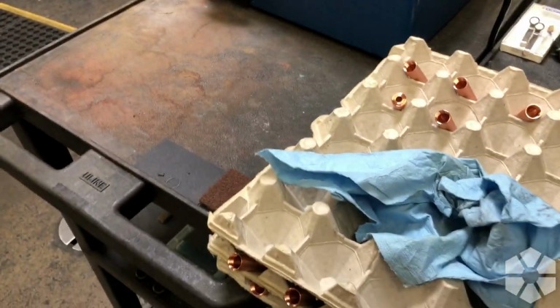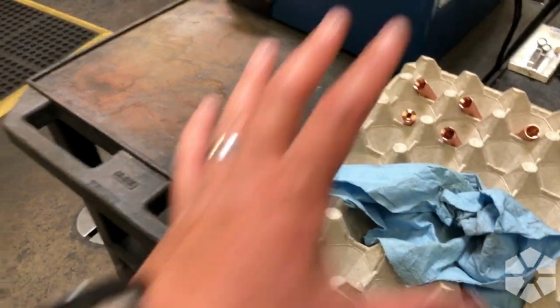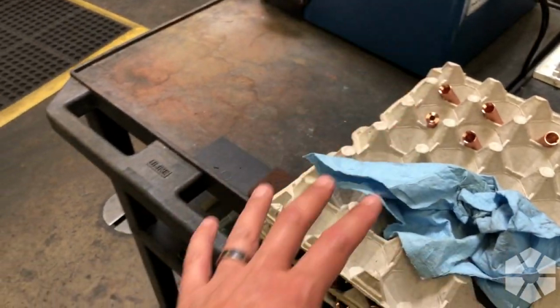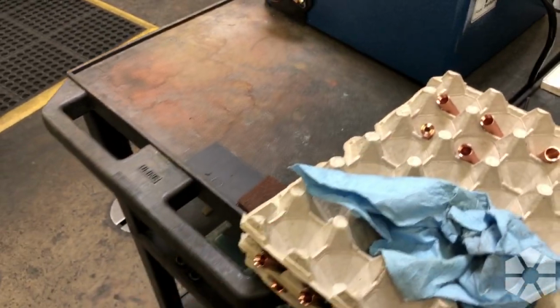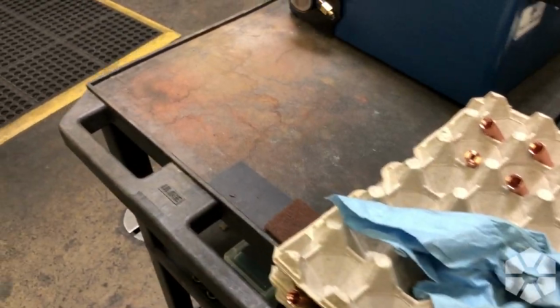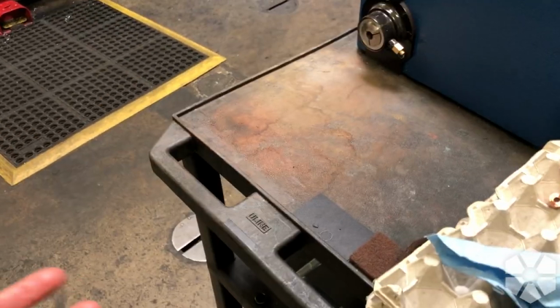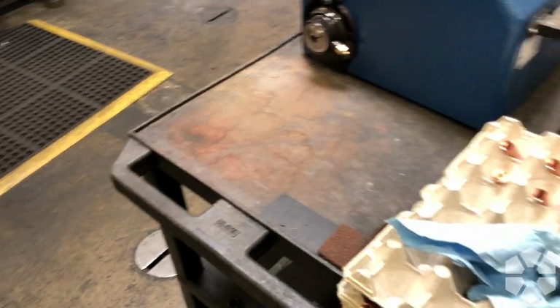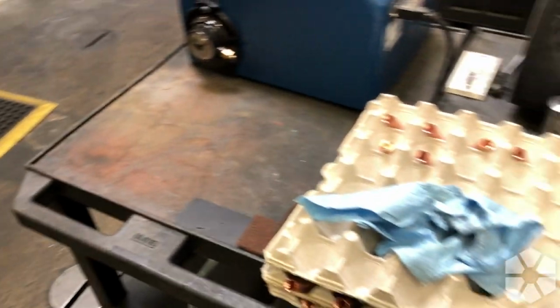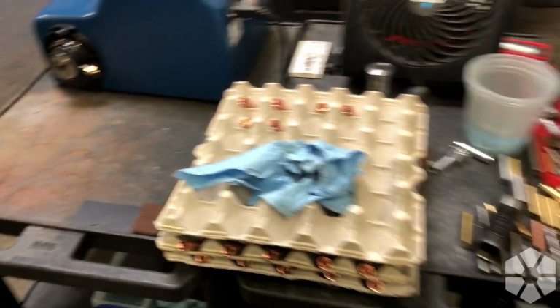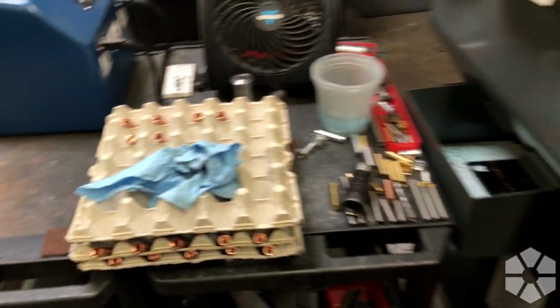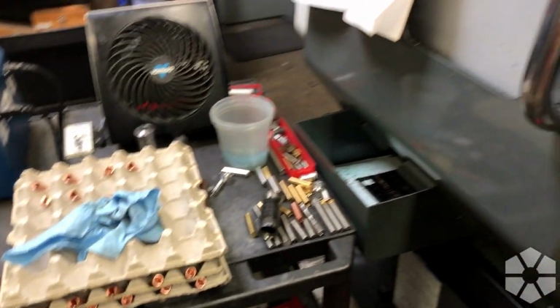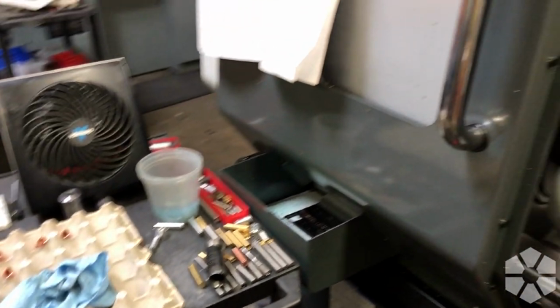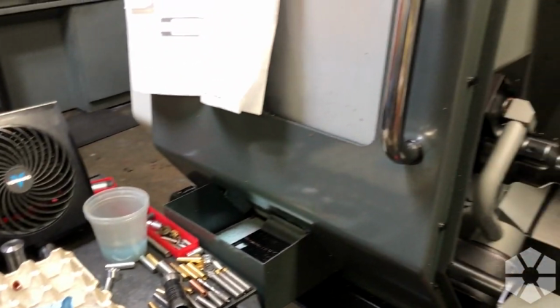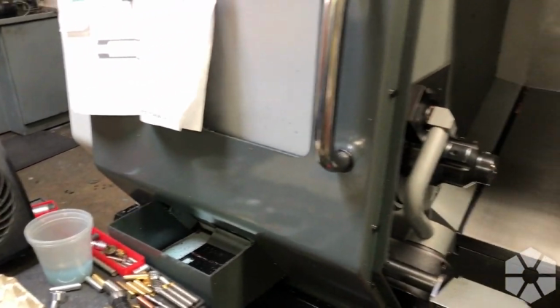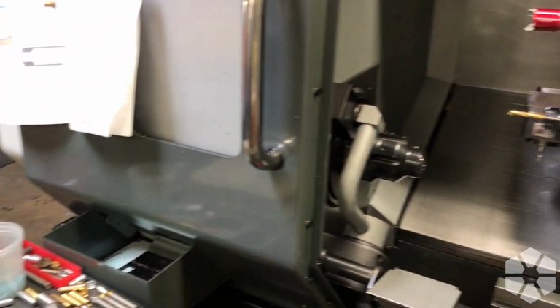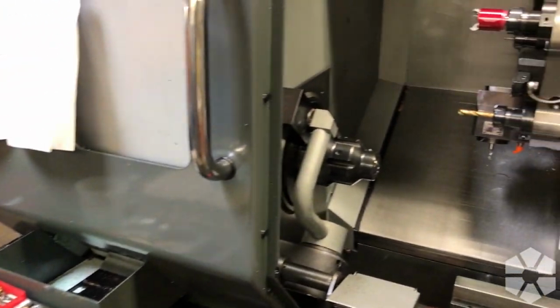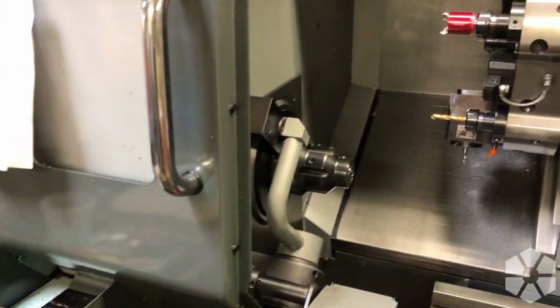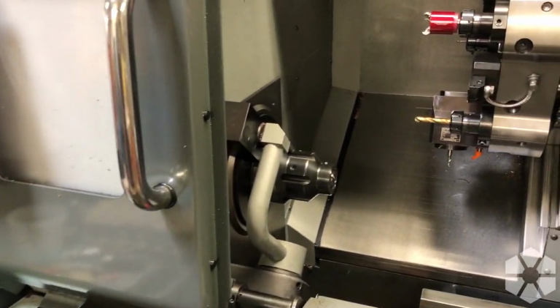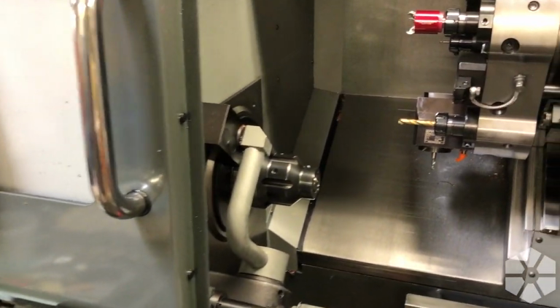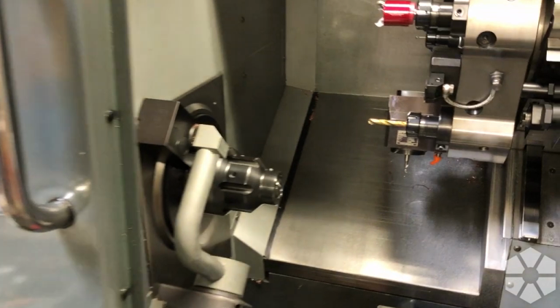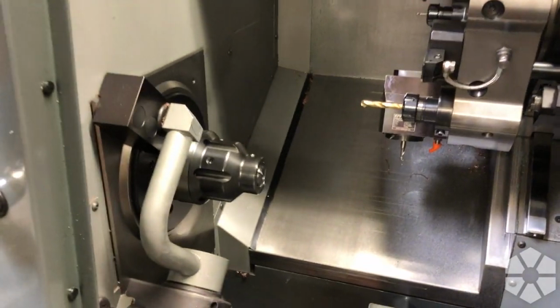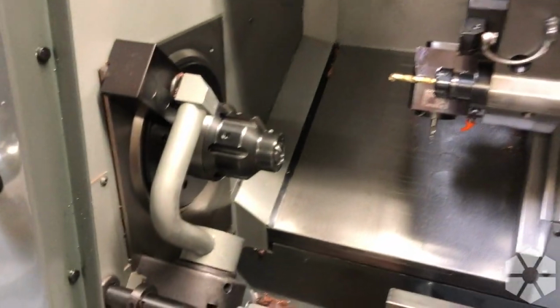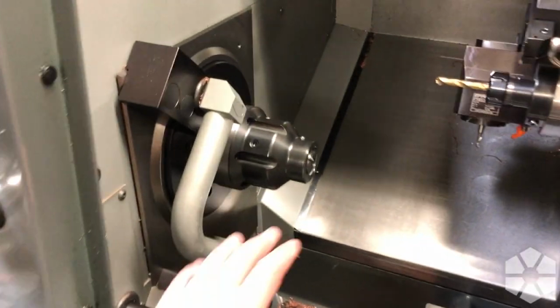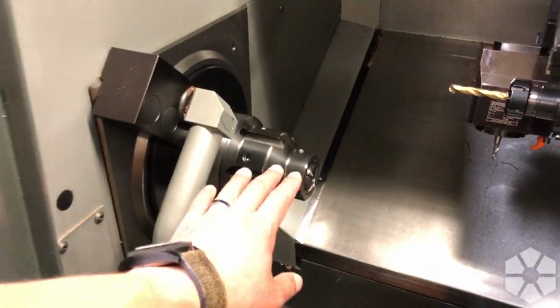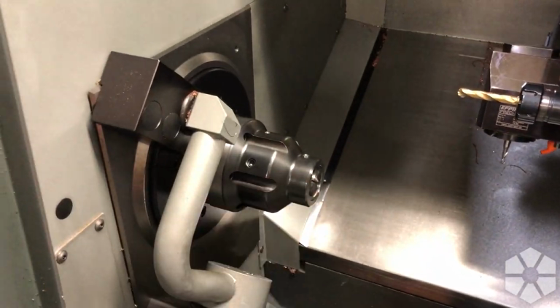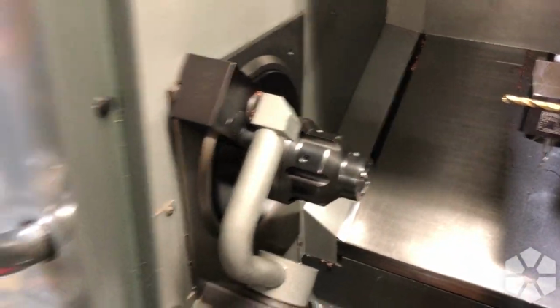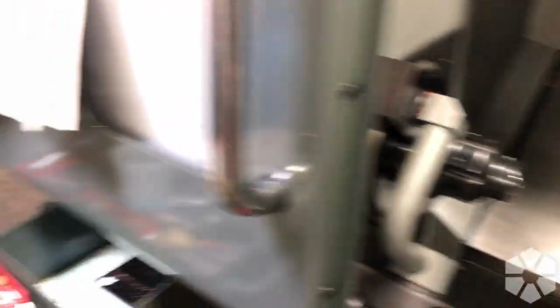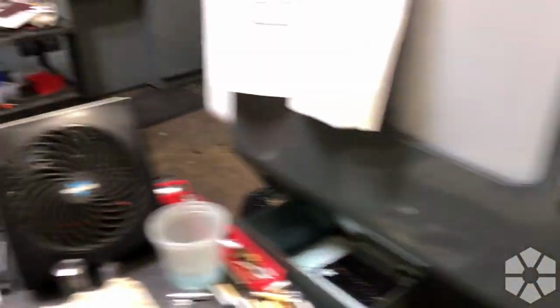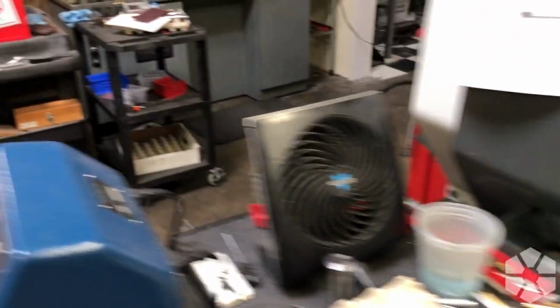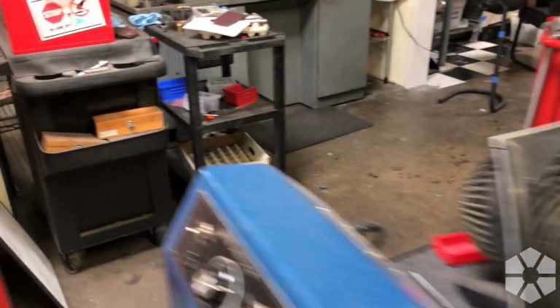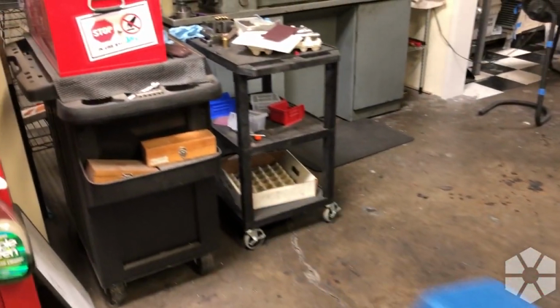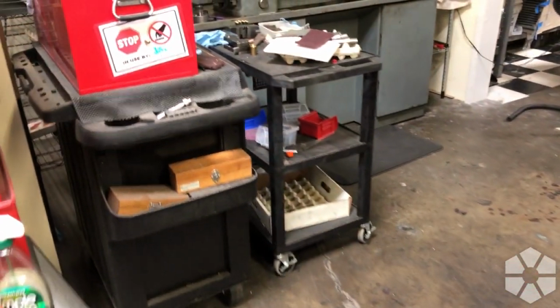The problem is anytime parts are coming off of machine one, we've got to machine that back side. So this is what machine two is for. Let's take a quick walk over into our storage area.